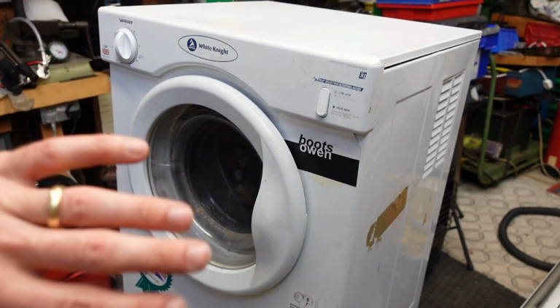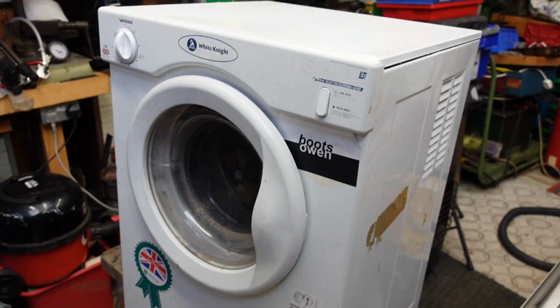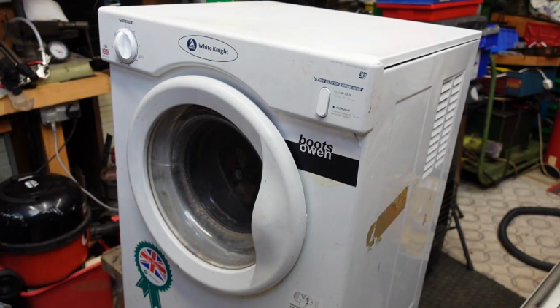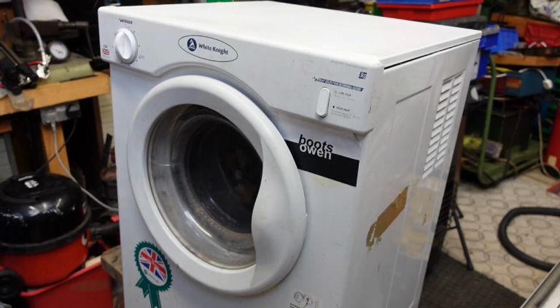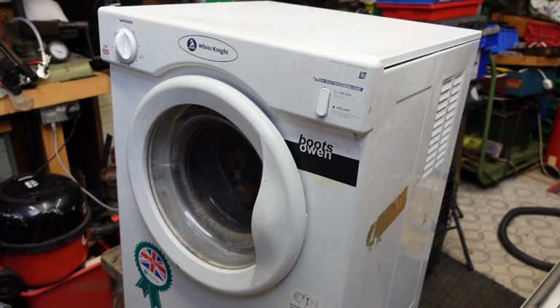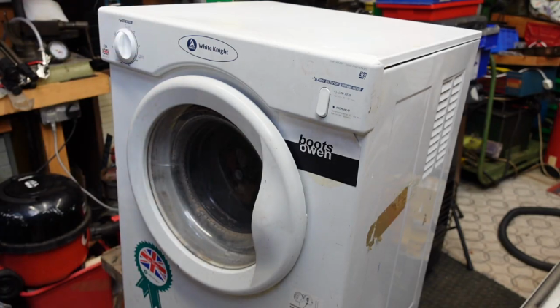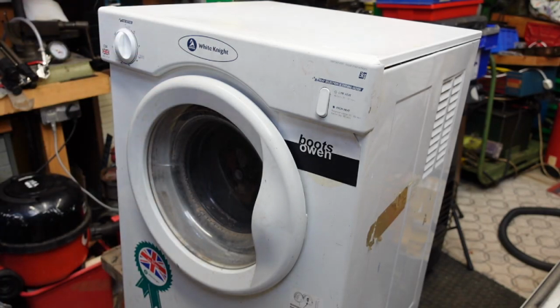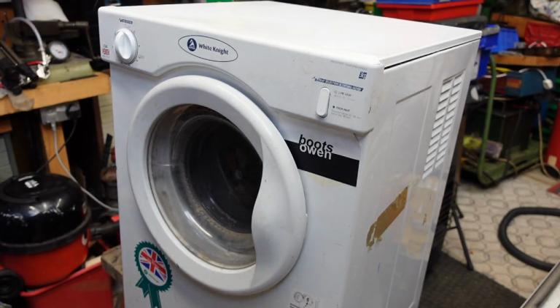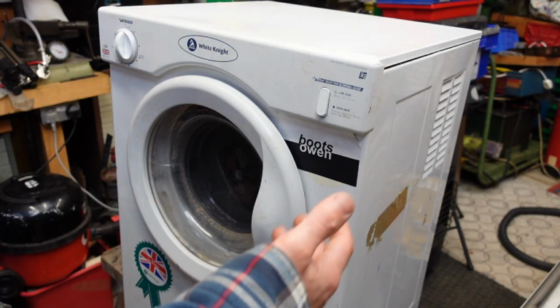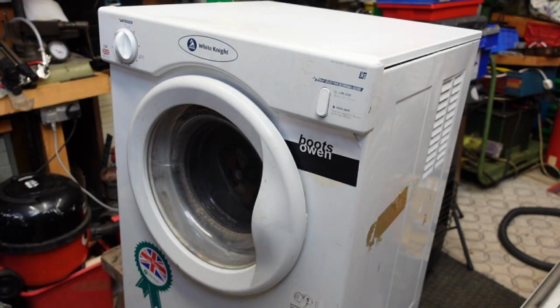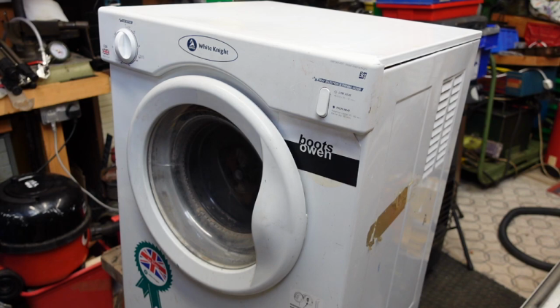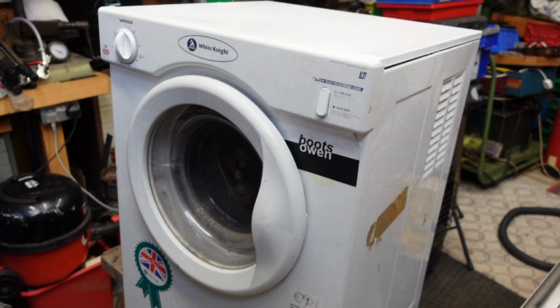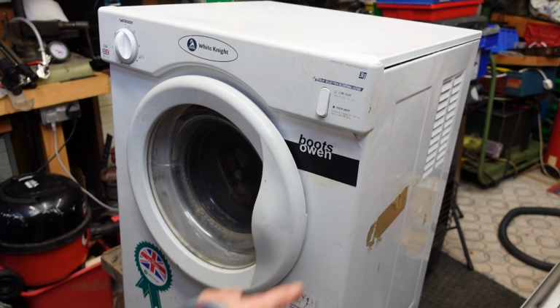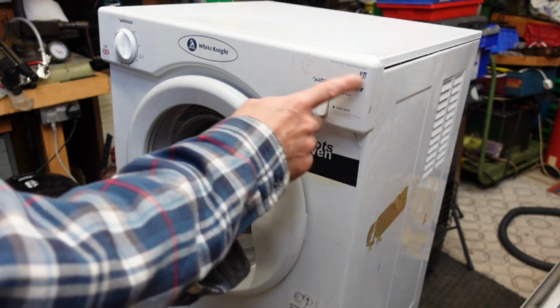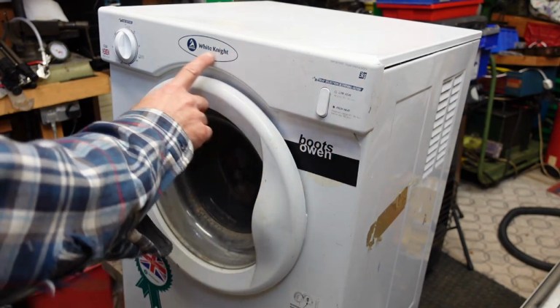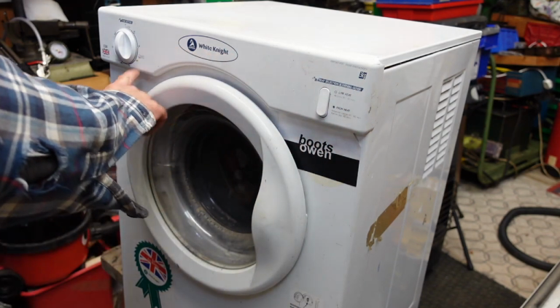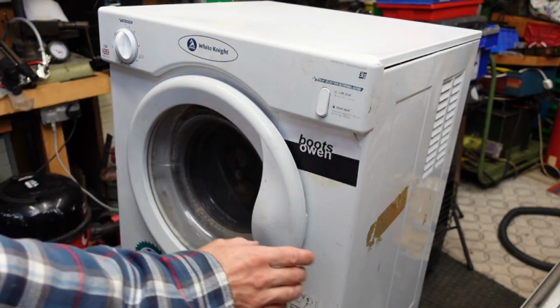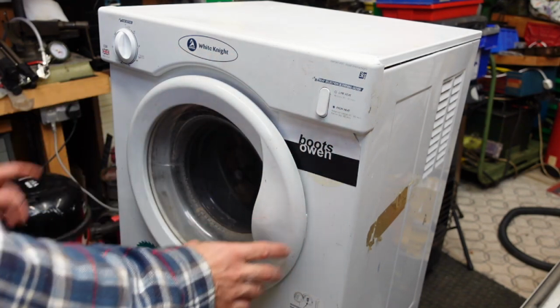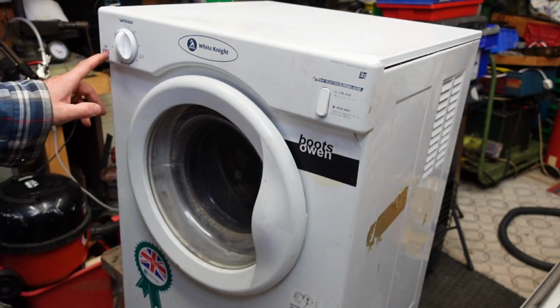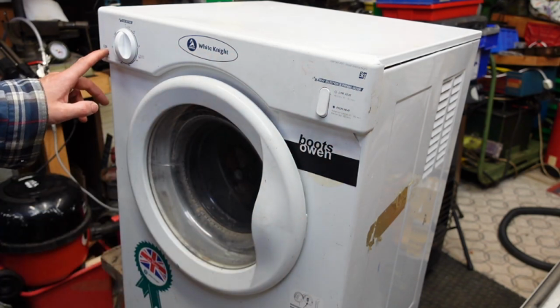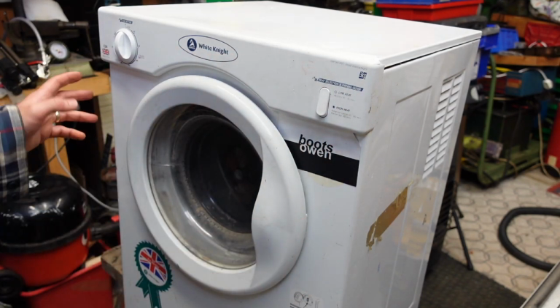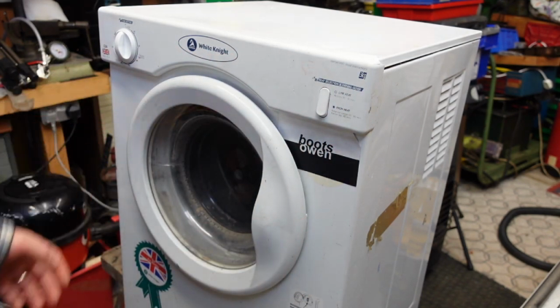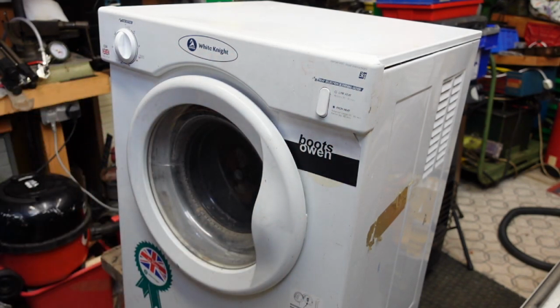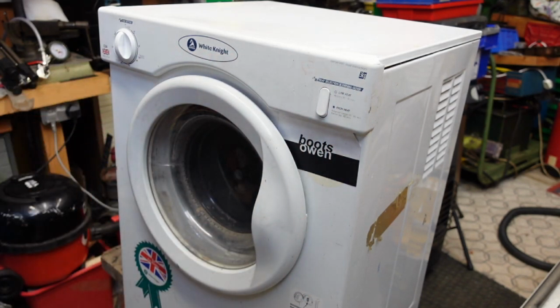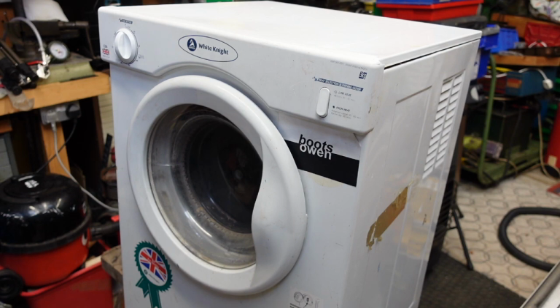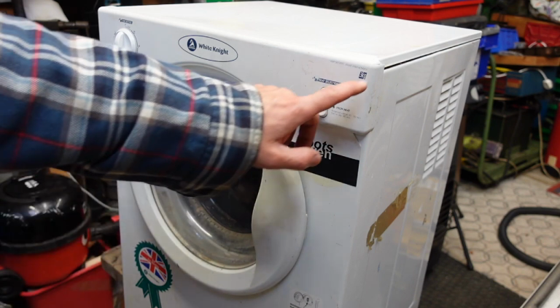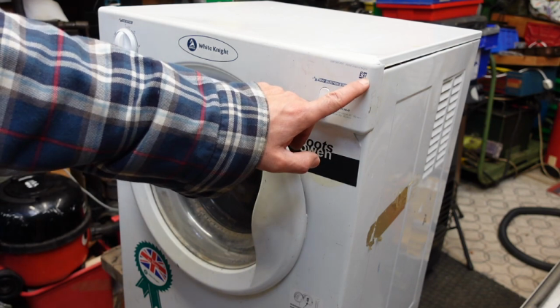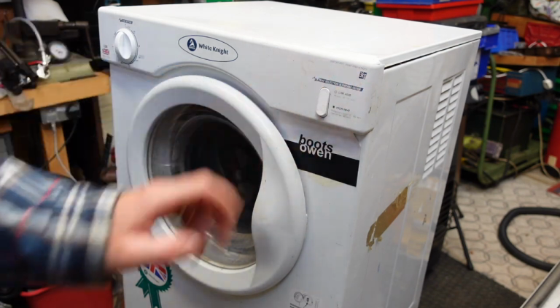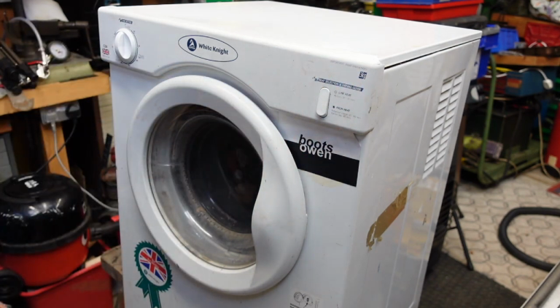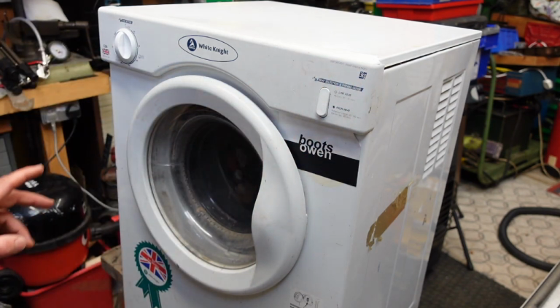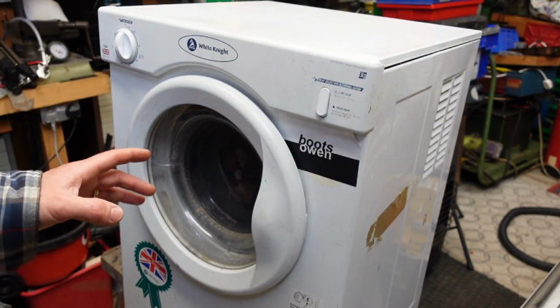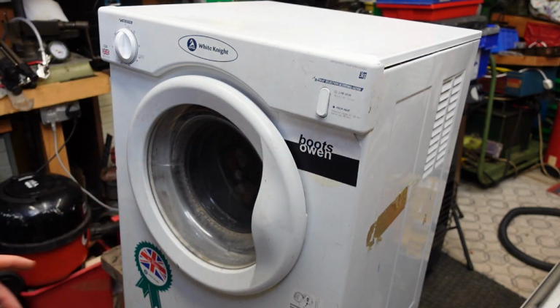Hey there, Boots Owen here. This is a White Knight tumble dryer. Let's see, does it have a number on it somewhere? I don't see one. C-3-A, 3 kilo machine, because it says it here. And it has a fault.